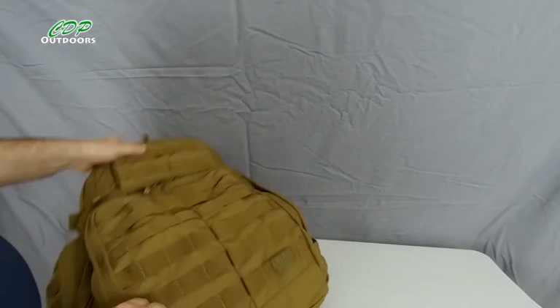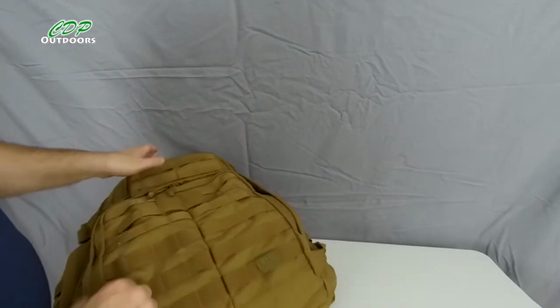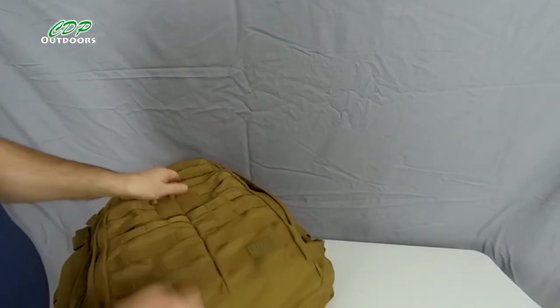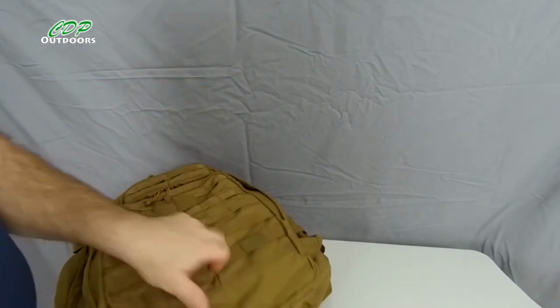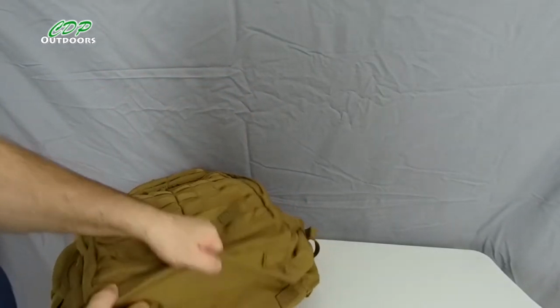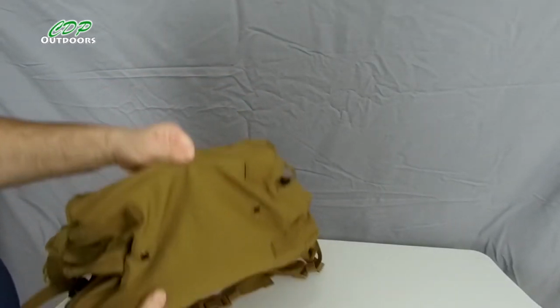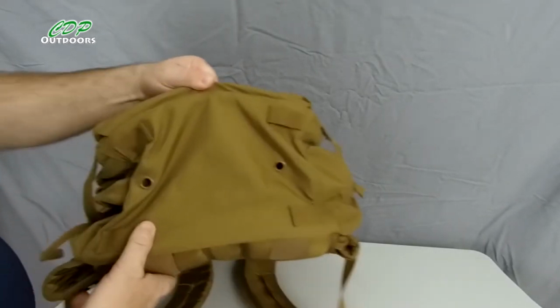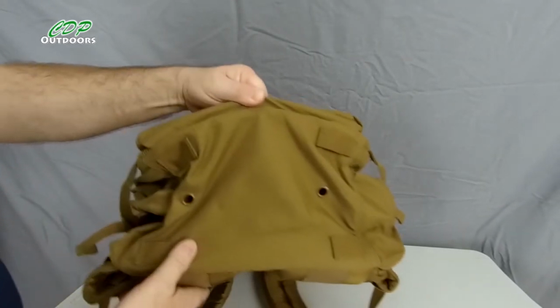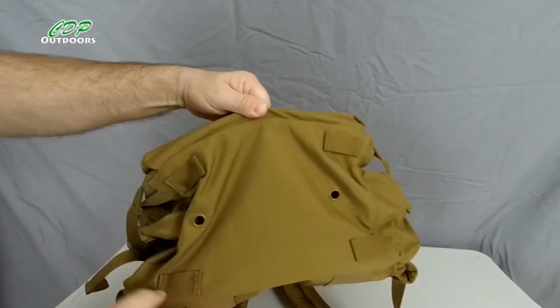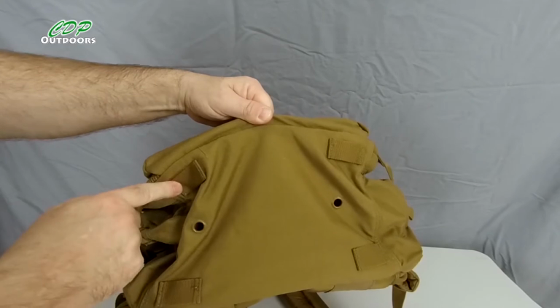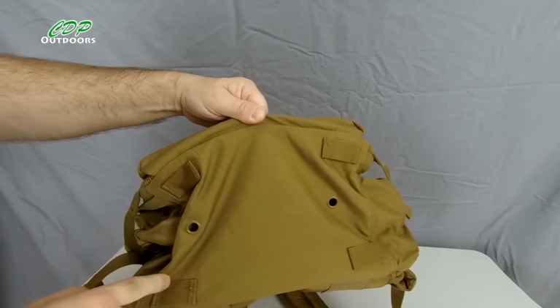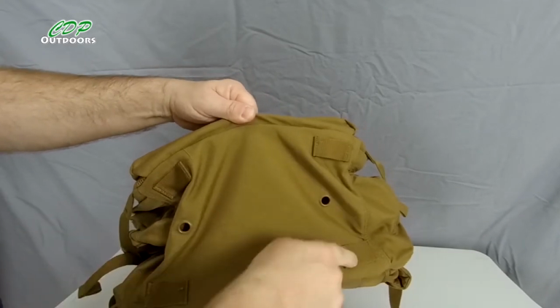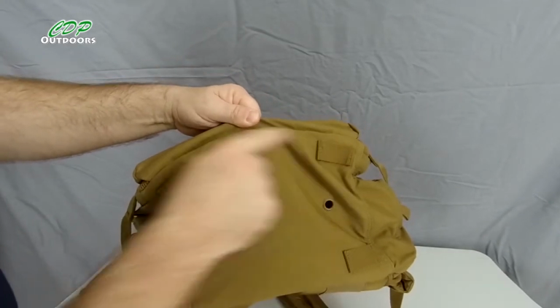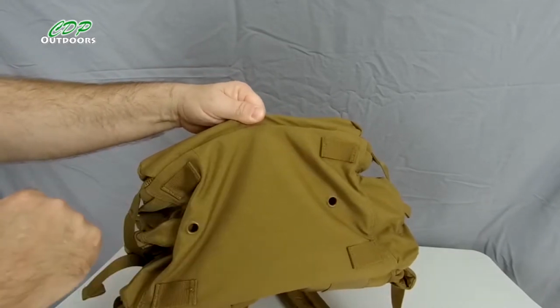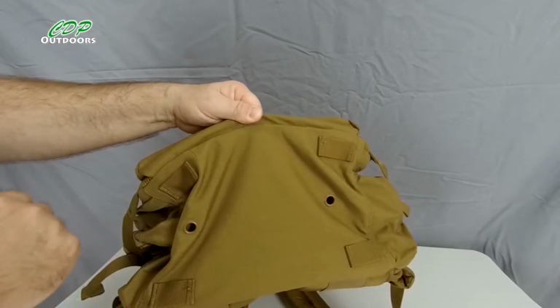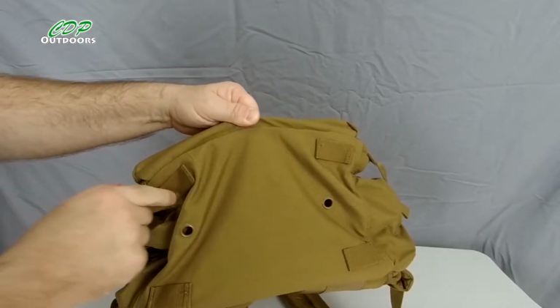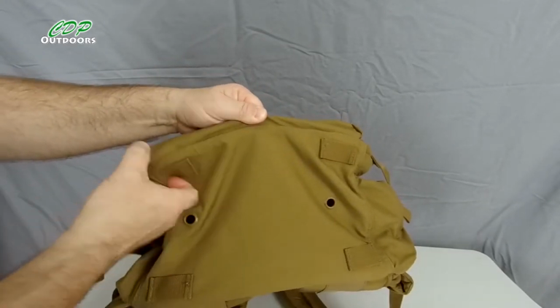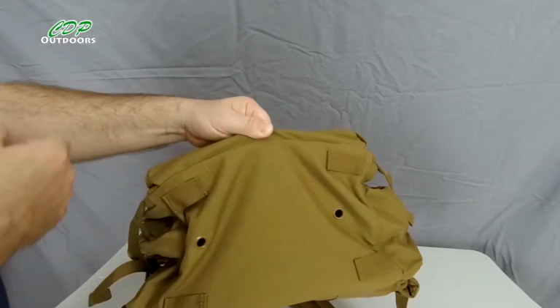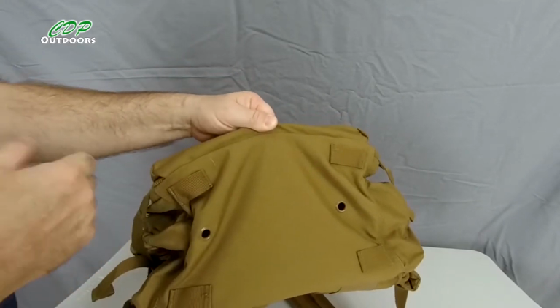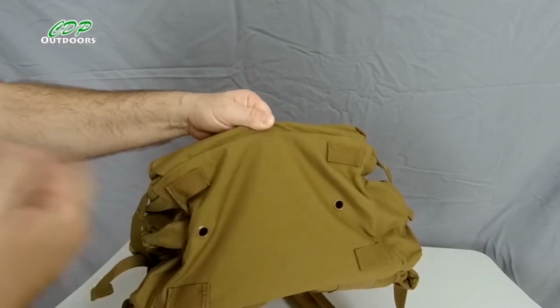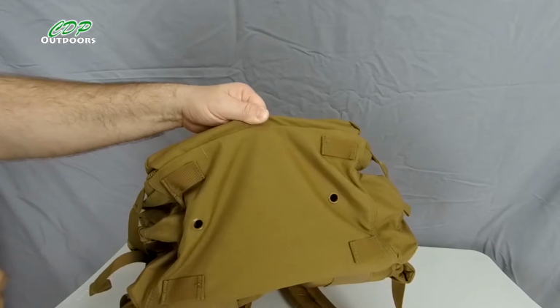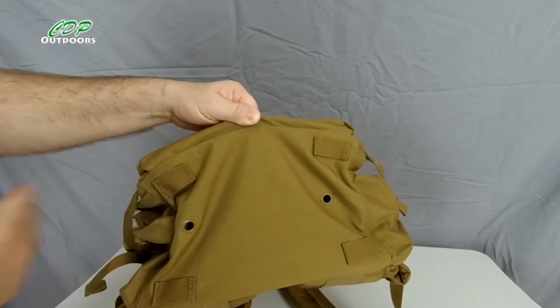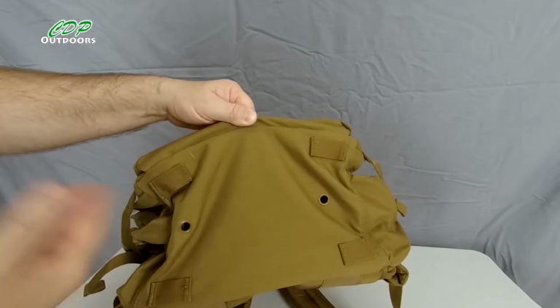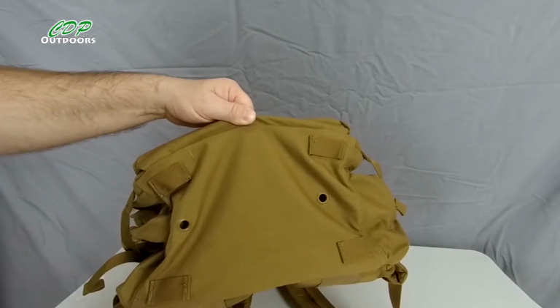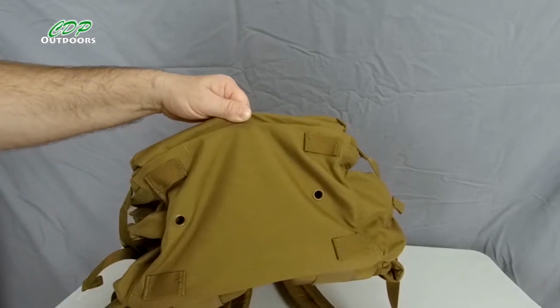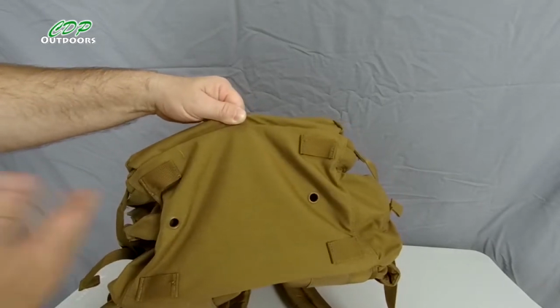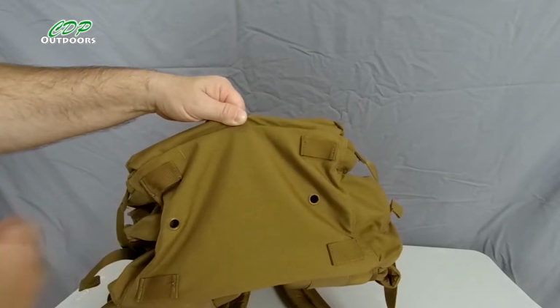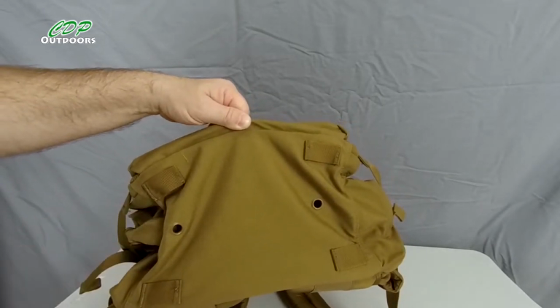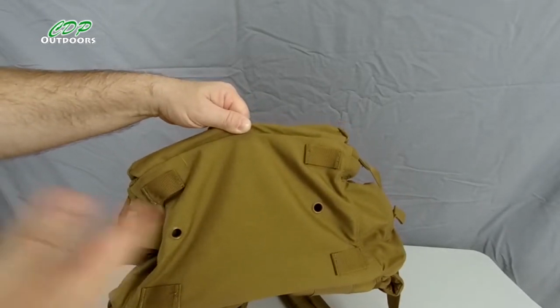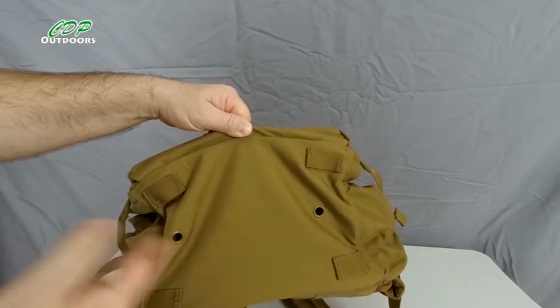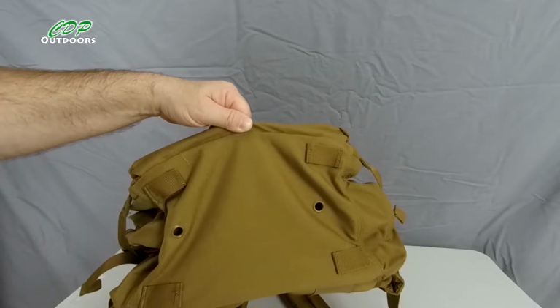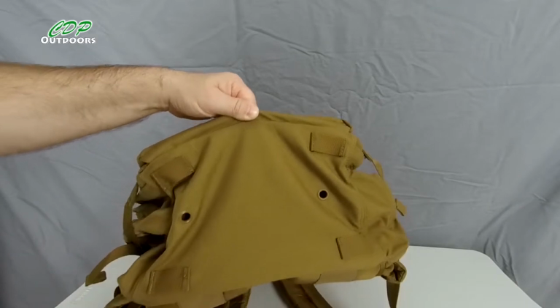At the bottom of the pack we've again got MOLLE strapping, so you can add more straps to carry your swag, a rolled-up blanket, your tent — anything you want.